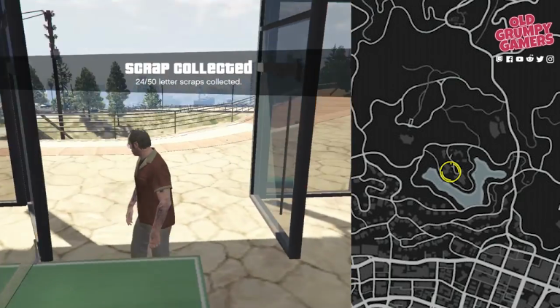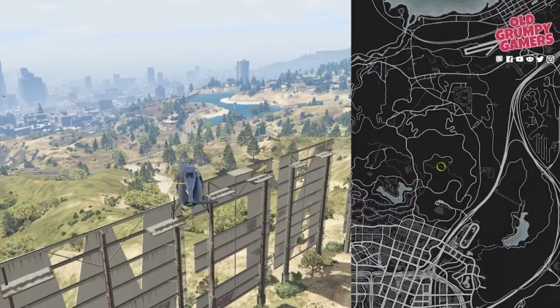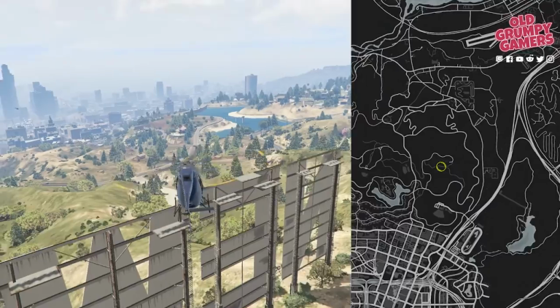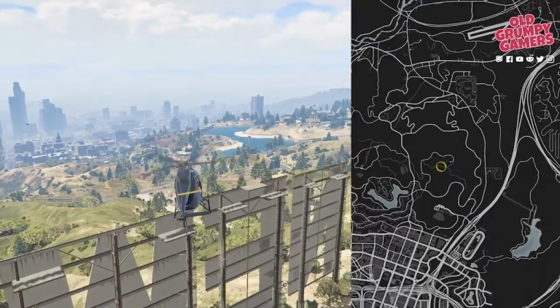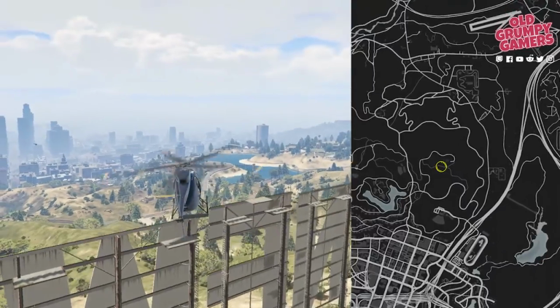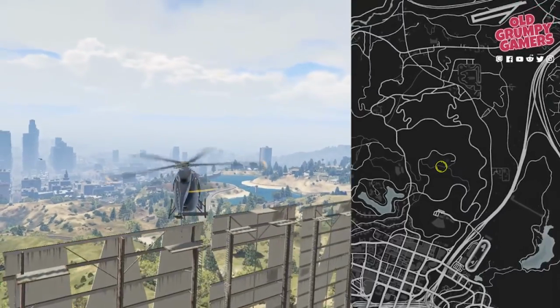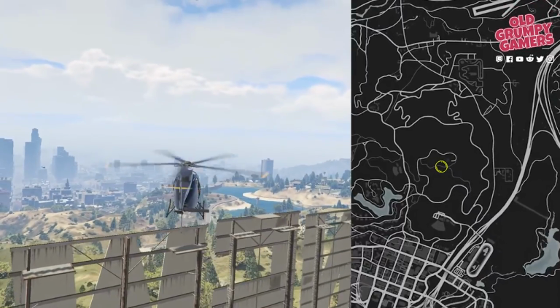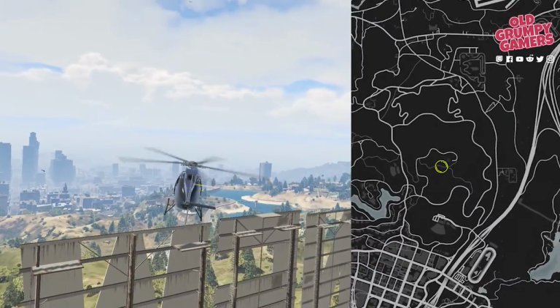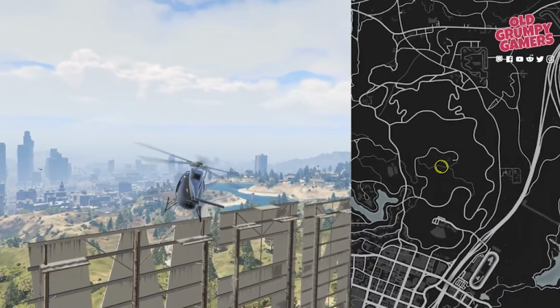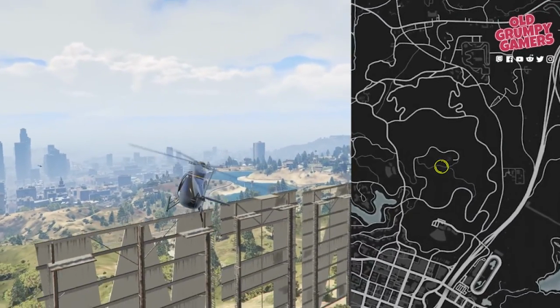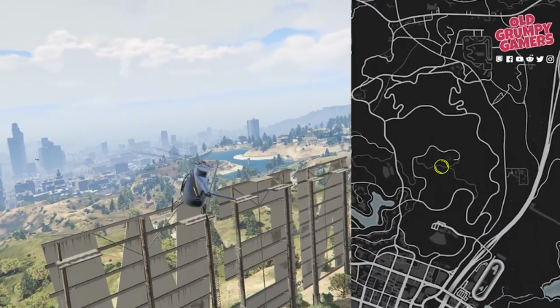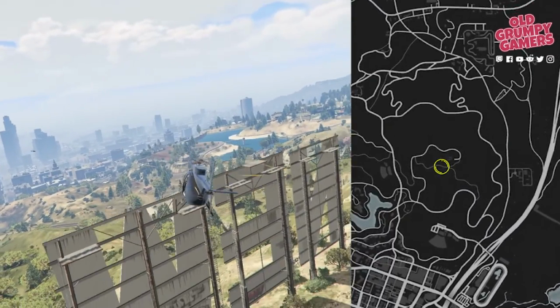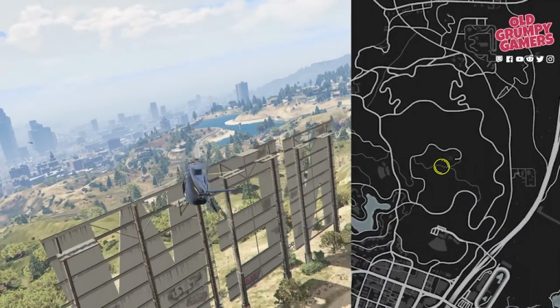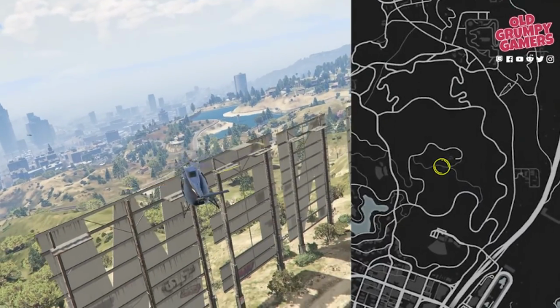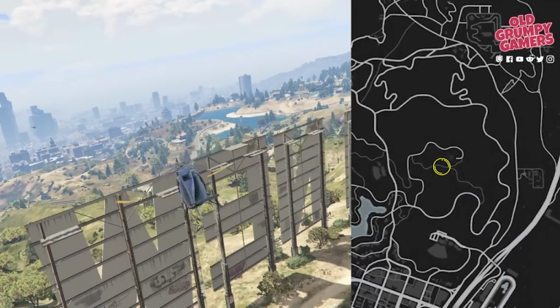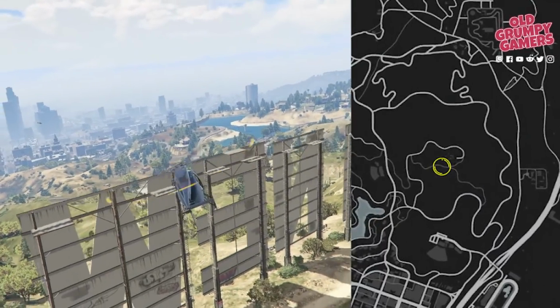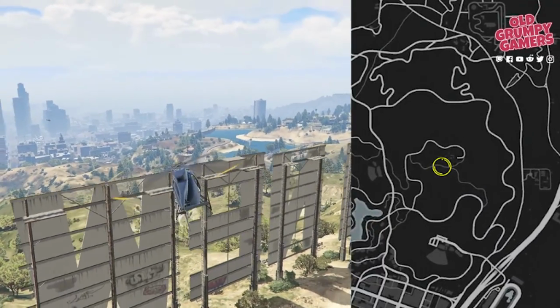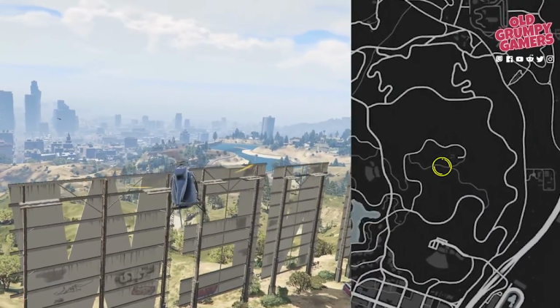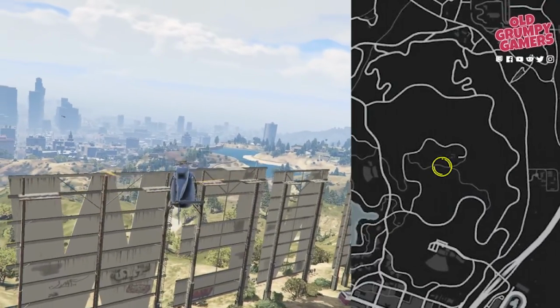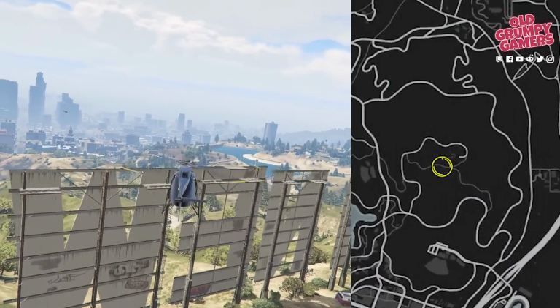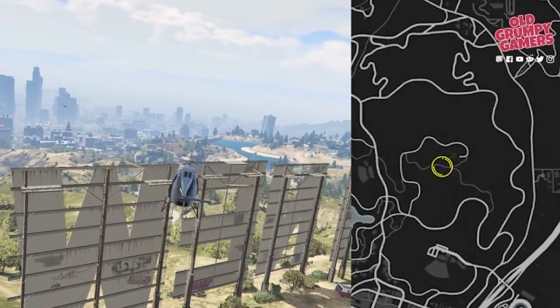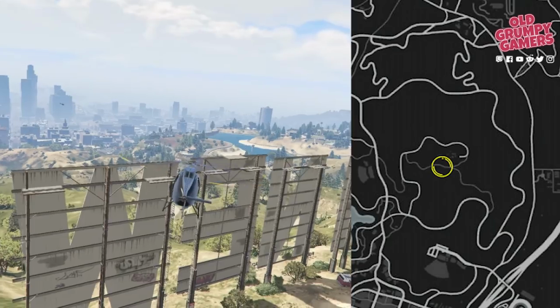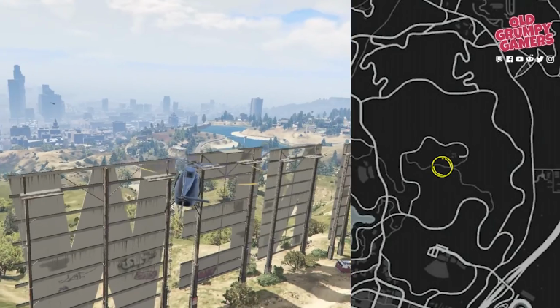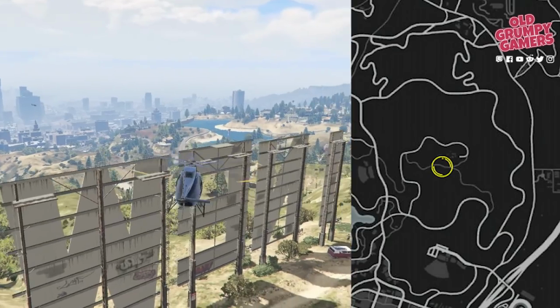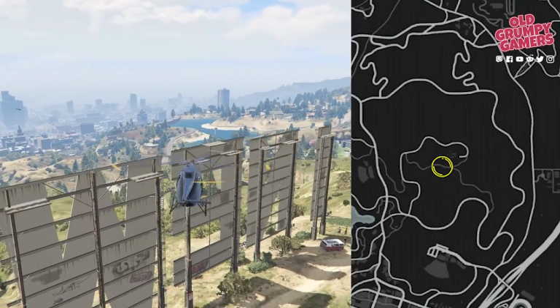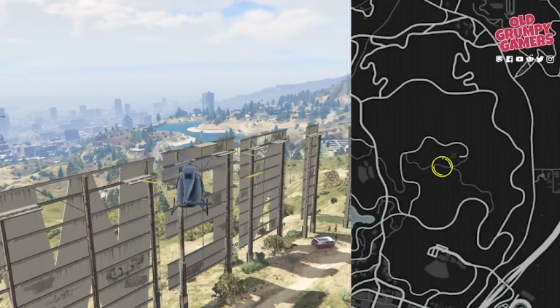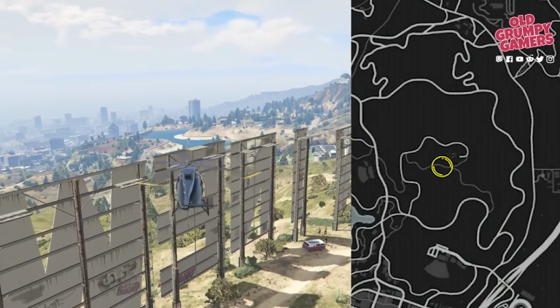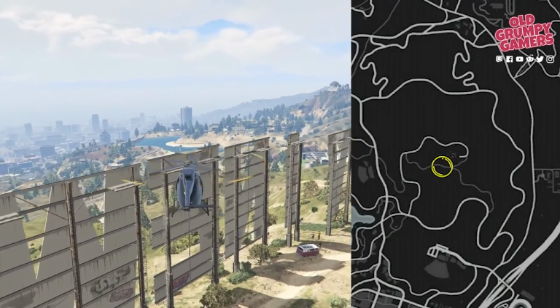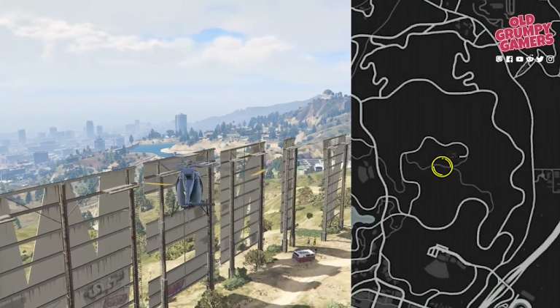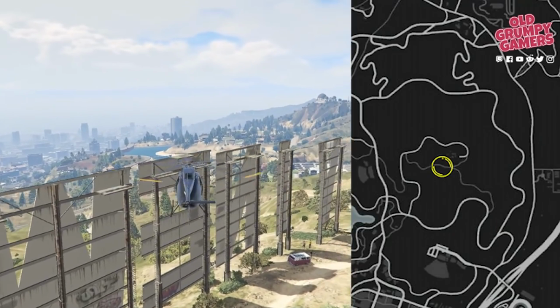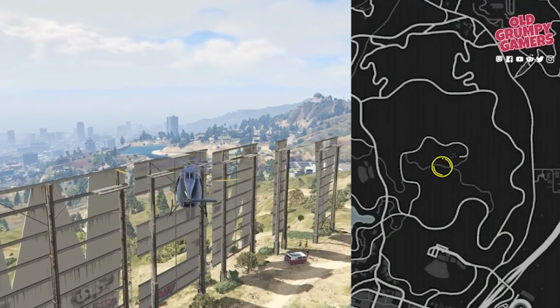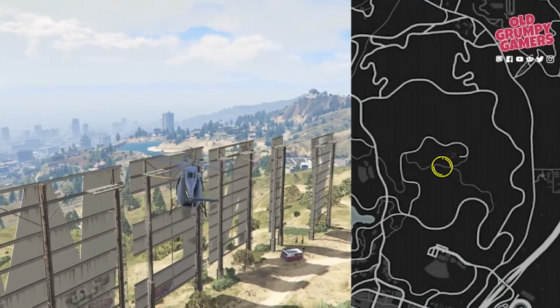Heading to the Vinewood side next — we'll find this one at the top of the eye. Rockstar have made it easy by adding a ladder to the side of it as well.